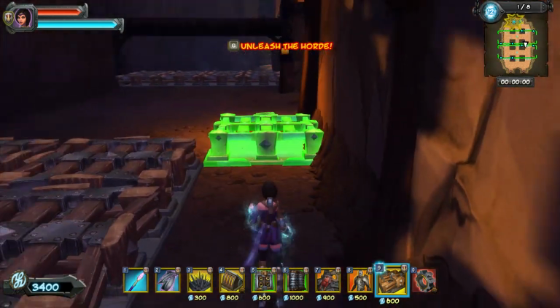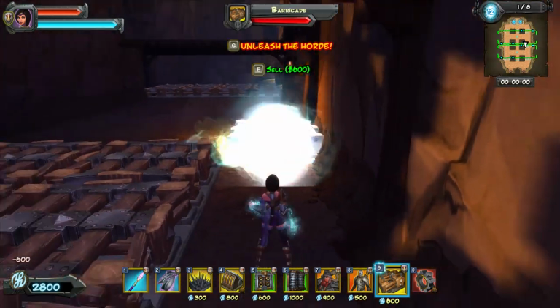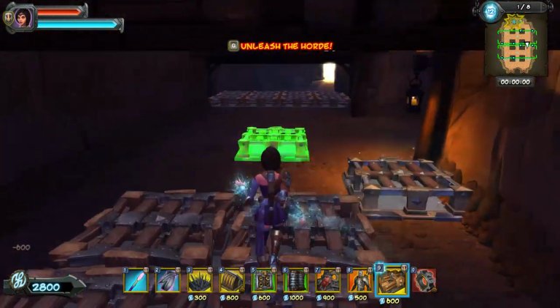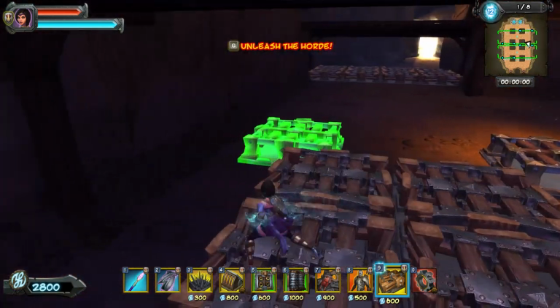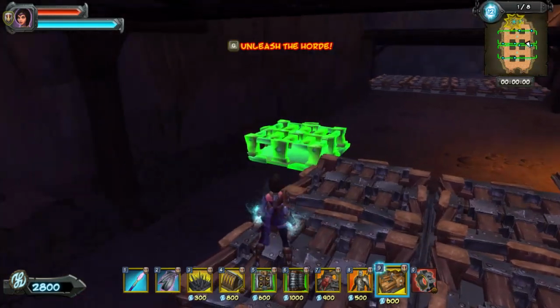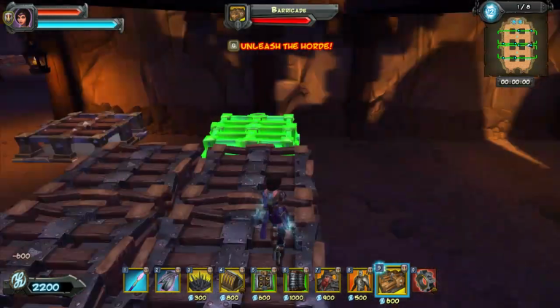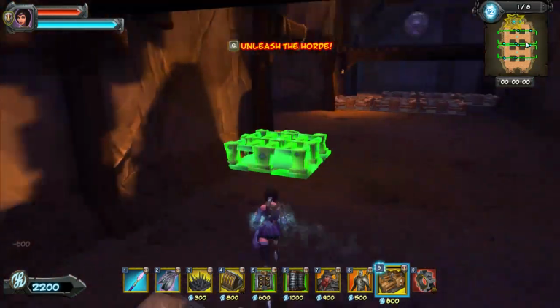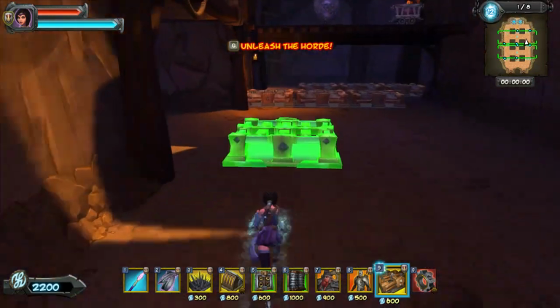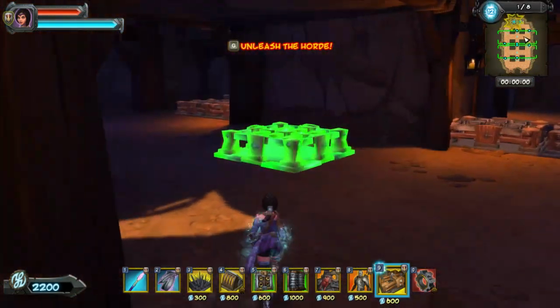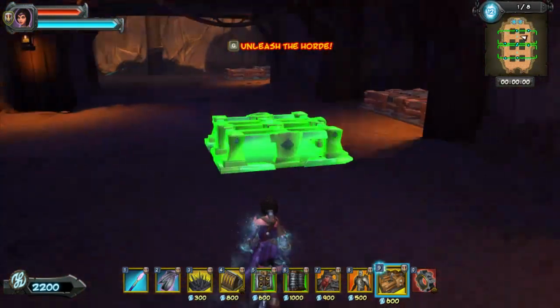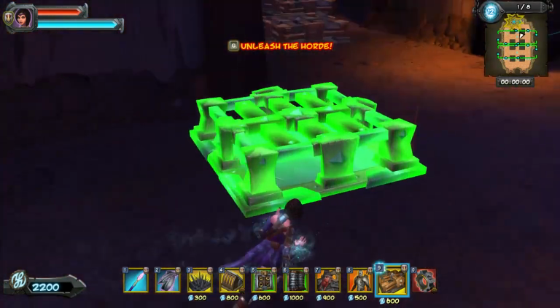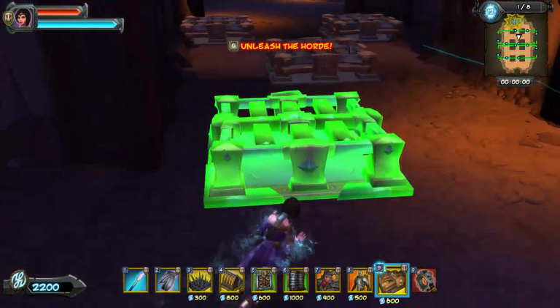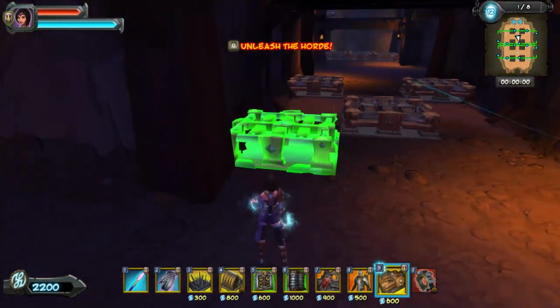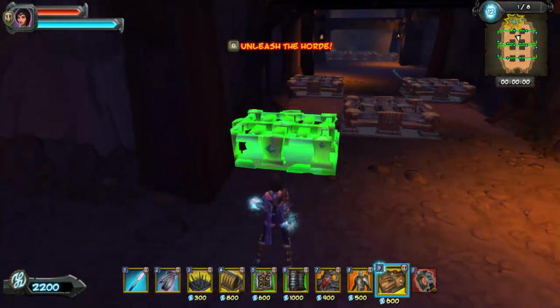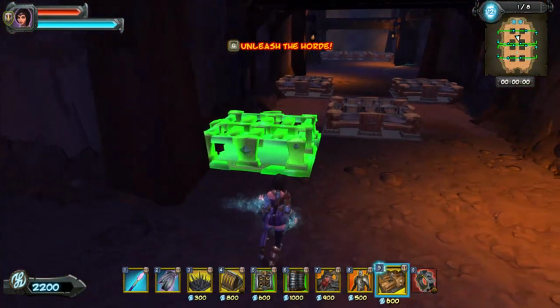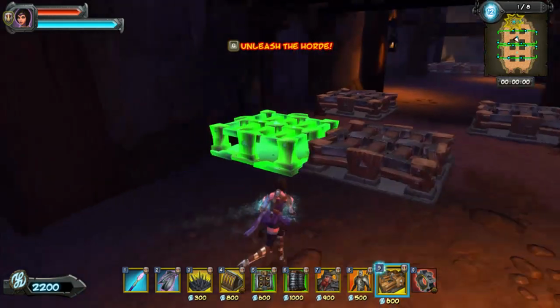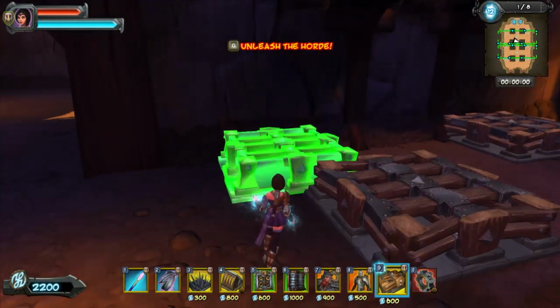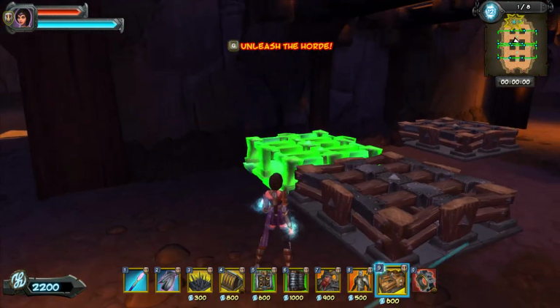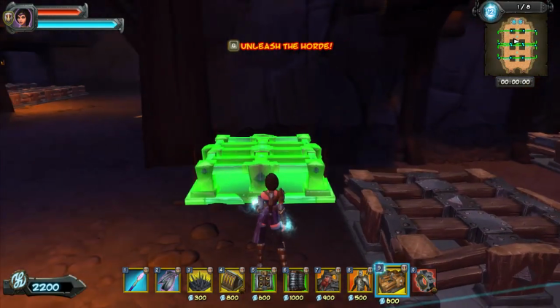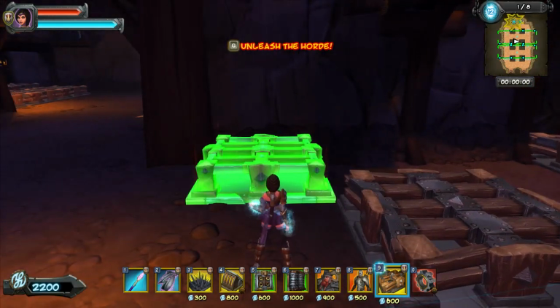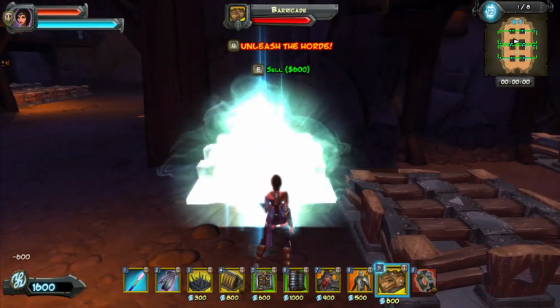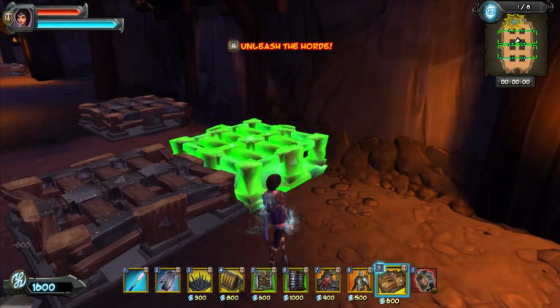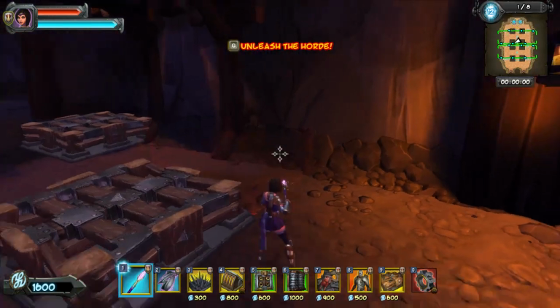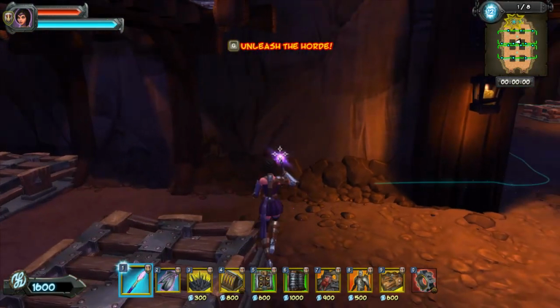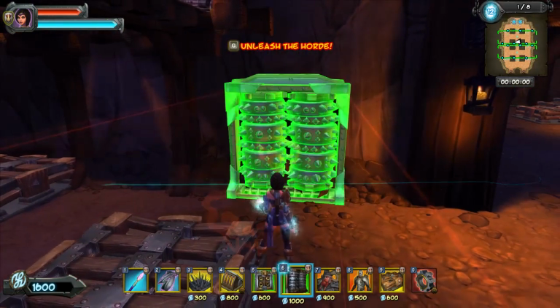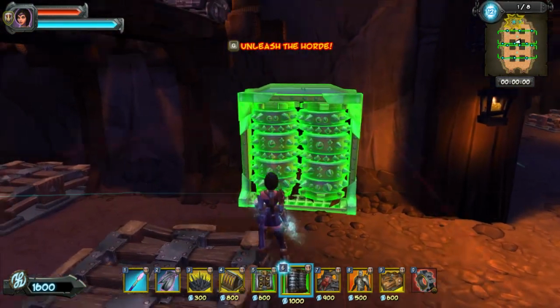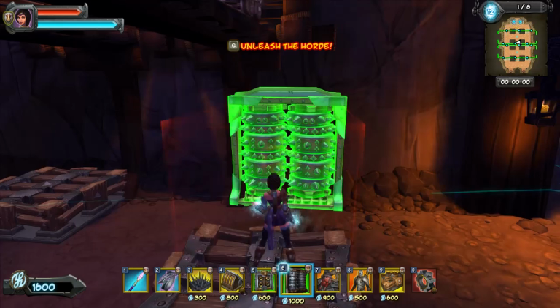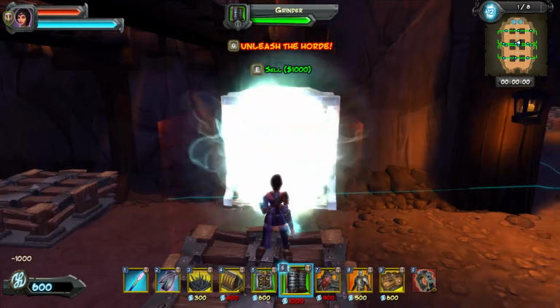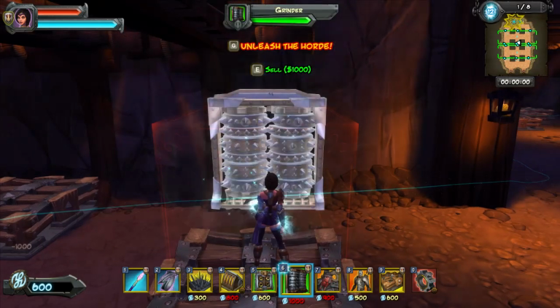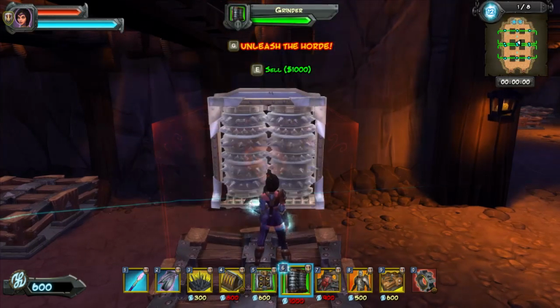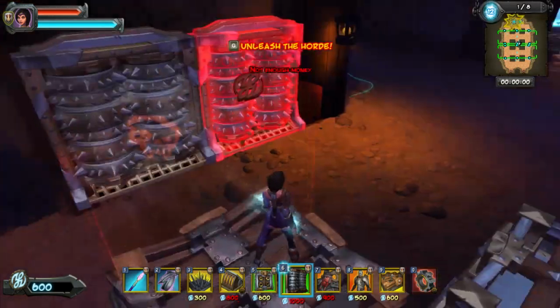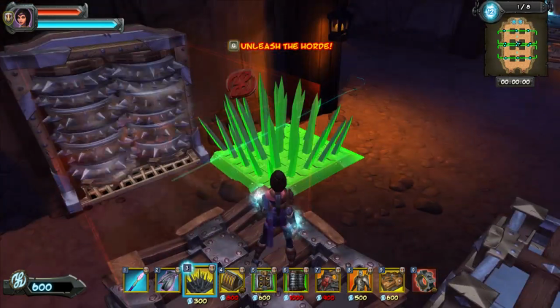What we're going to do at the start is barricade off the left and the right. We're also going to put one barricade in the middle, right here in front of this other one. Set up our grinder to start and a spike trap in front of it.